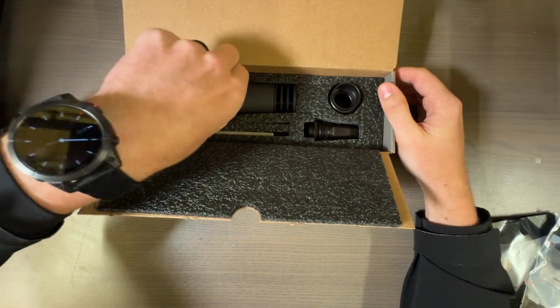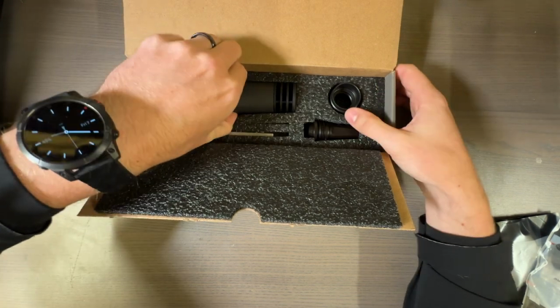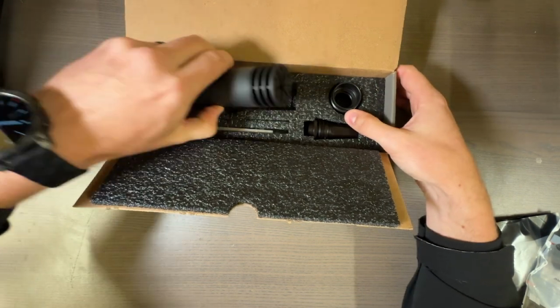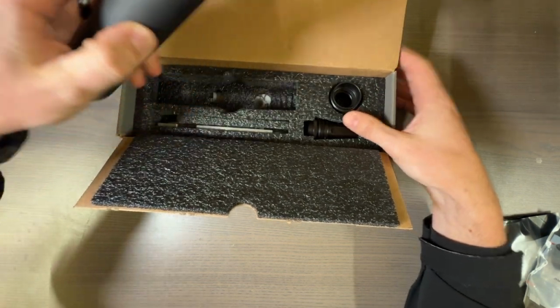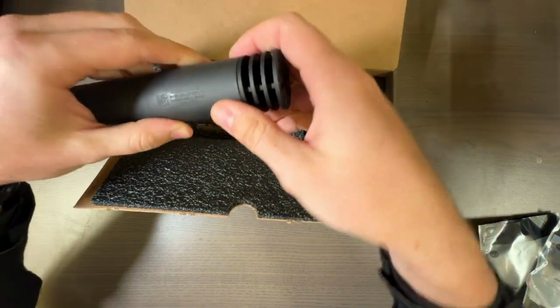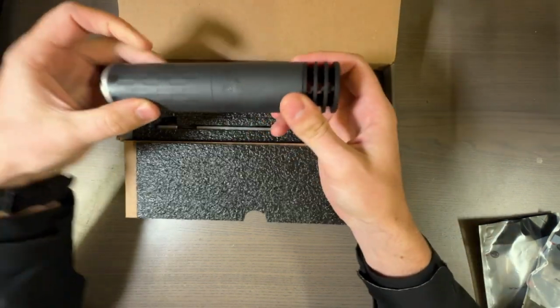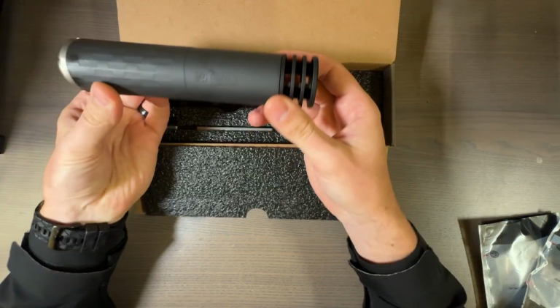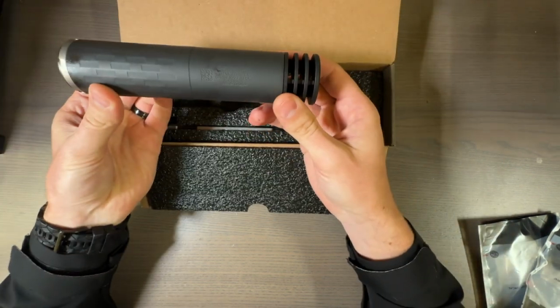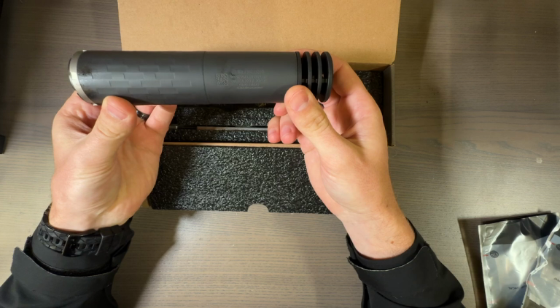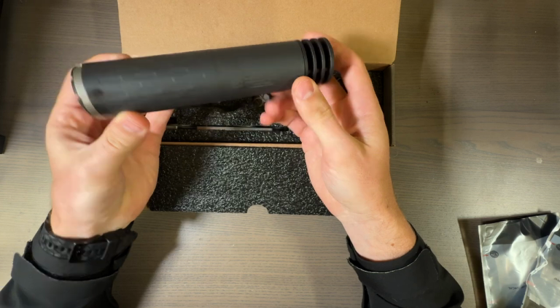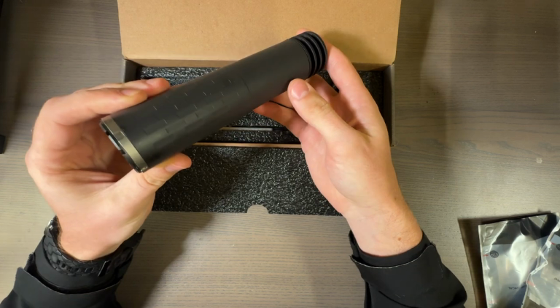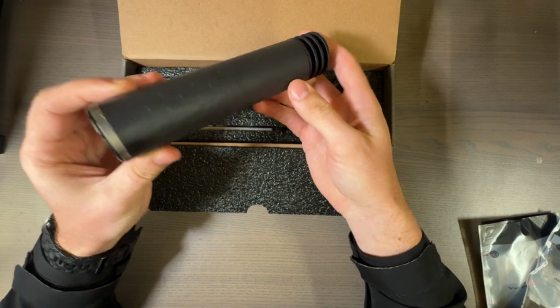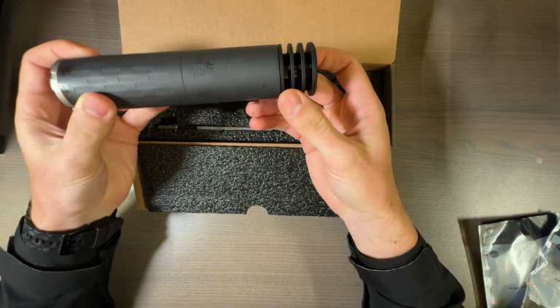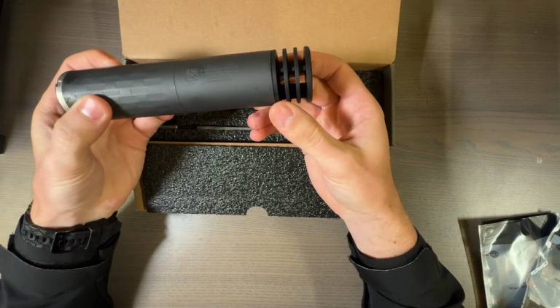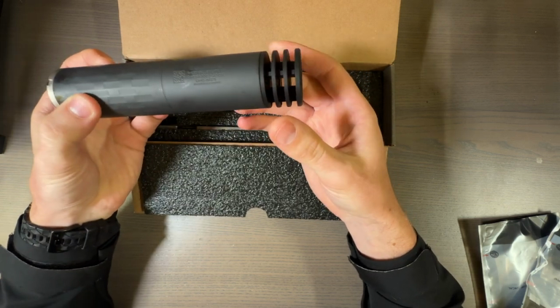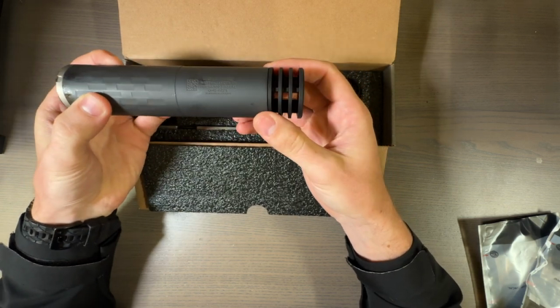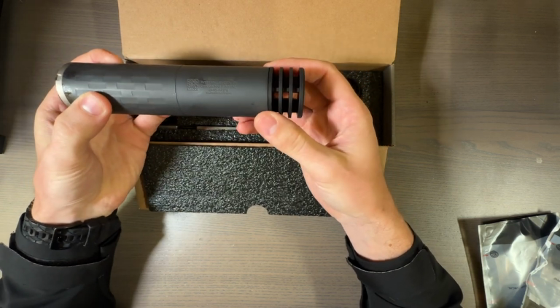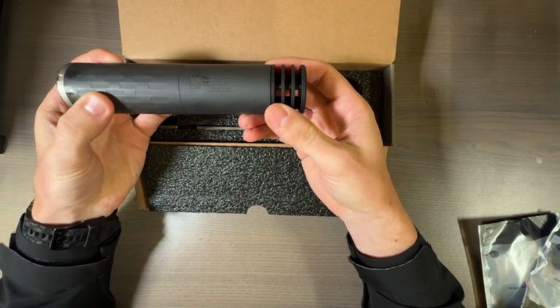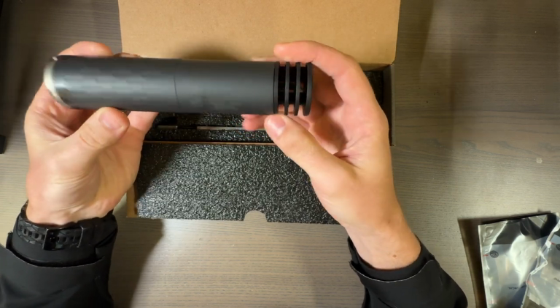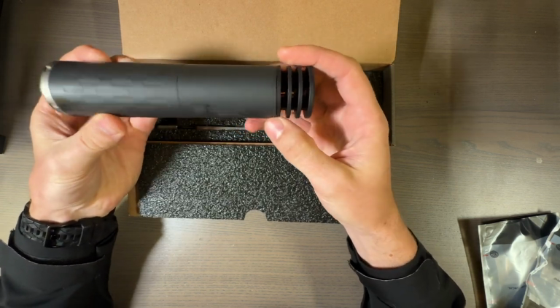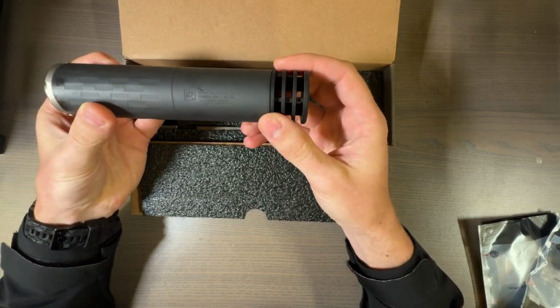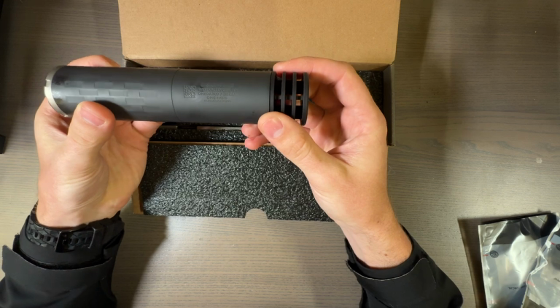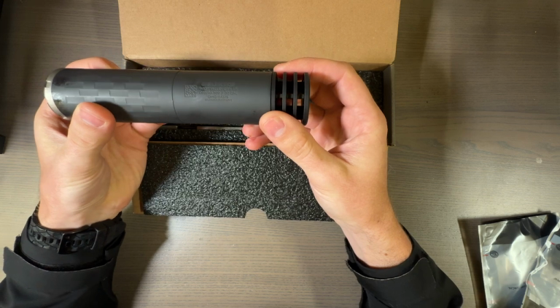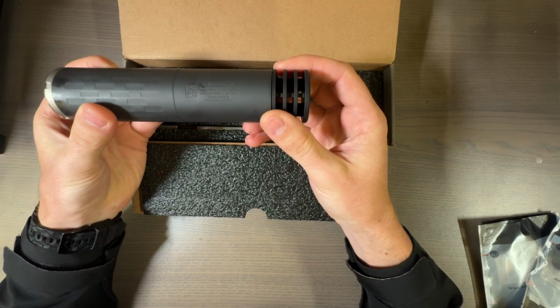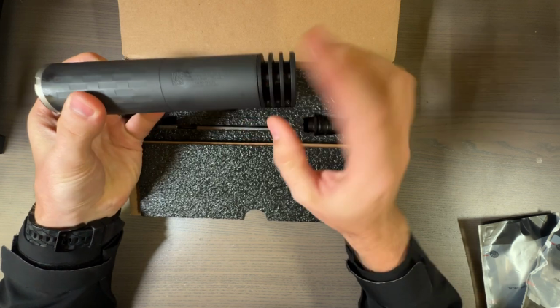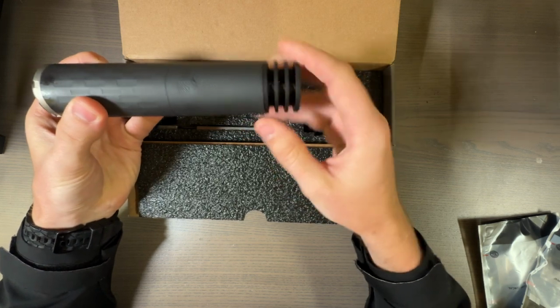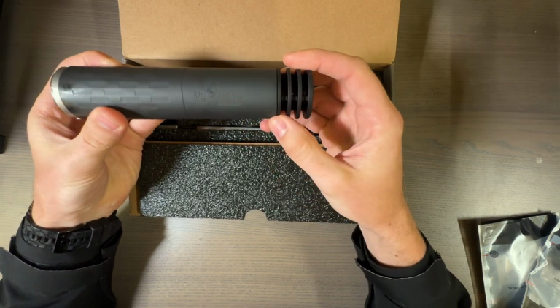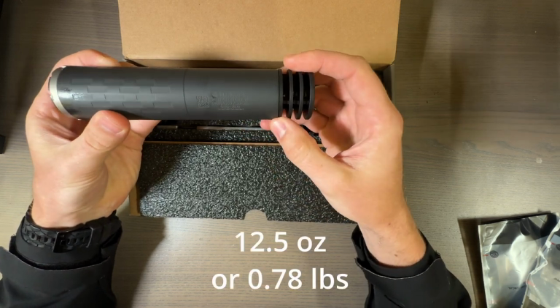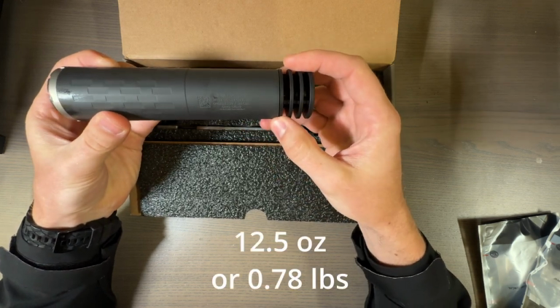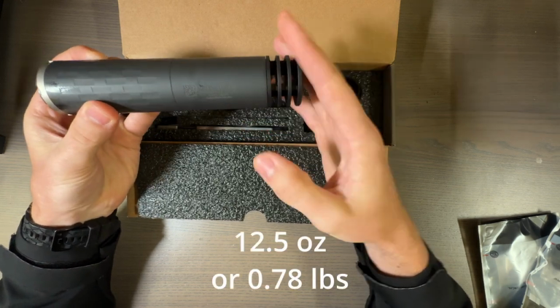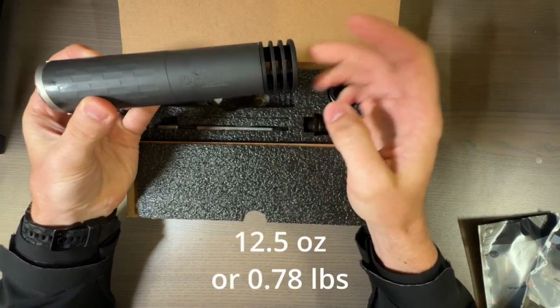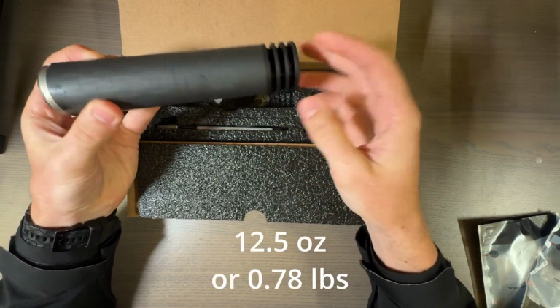First off, here's the can. Pretty lightweight. I should have brought a scale. No biggie — I'll look it up and put whatever they say the weight is, fully configured like this.